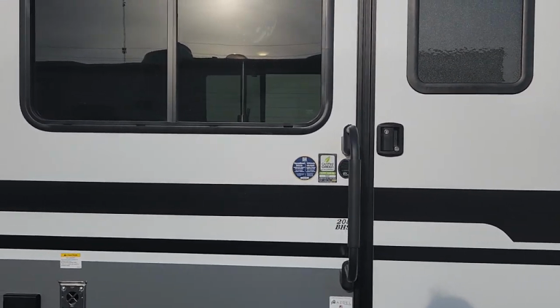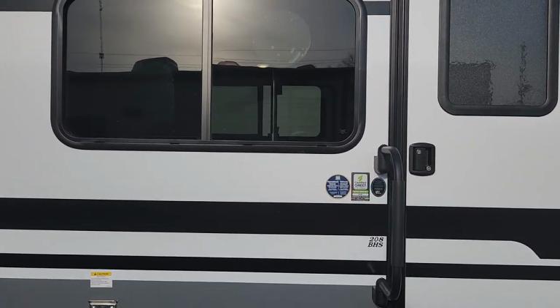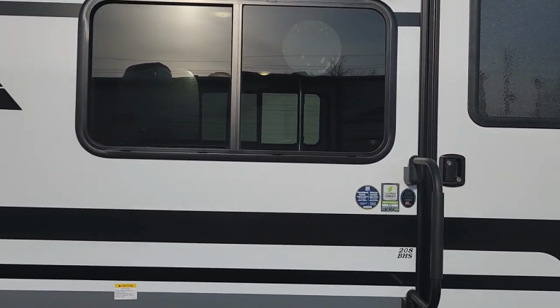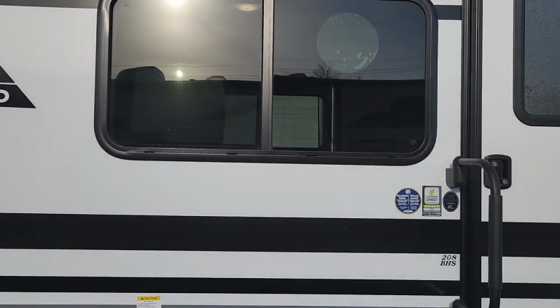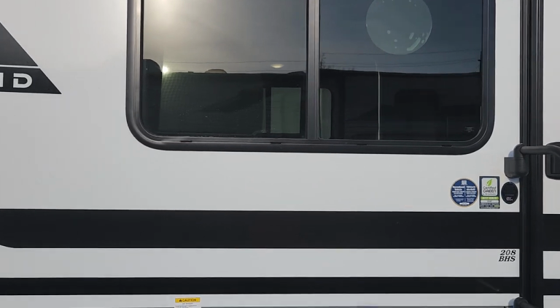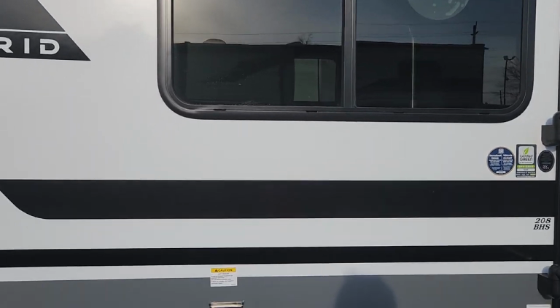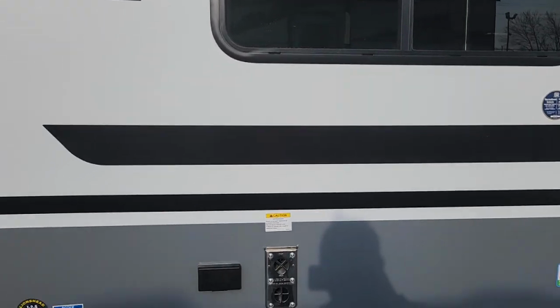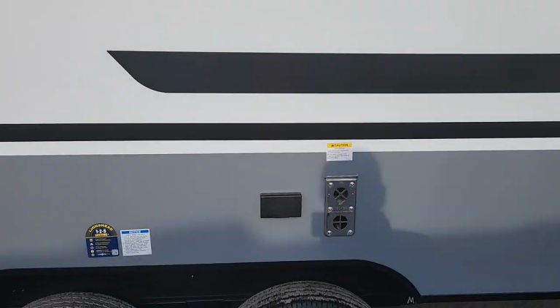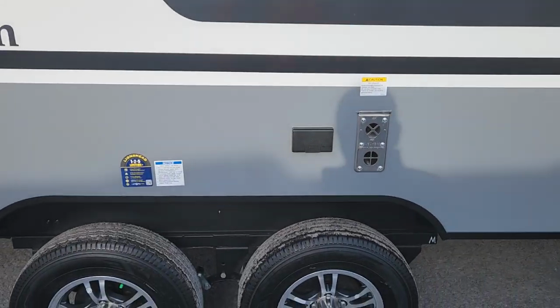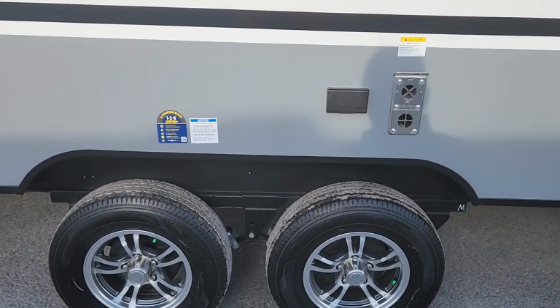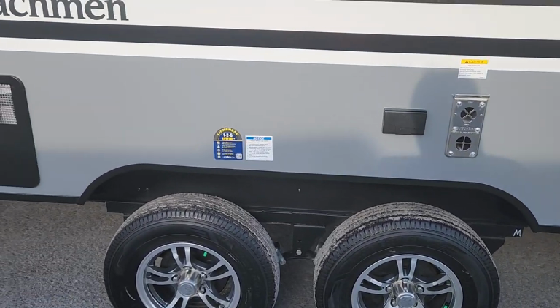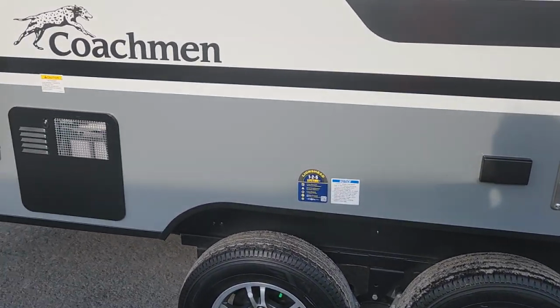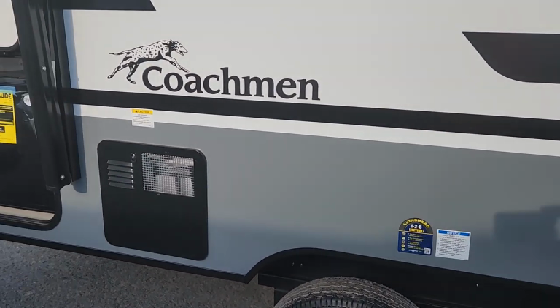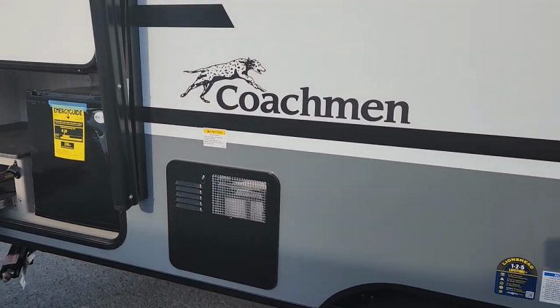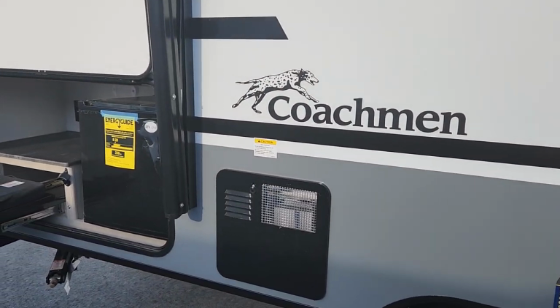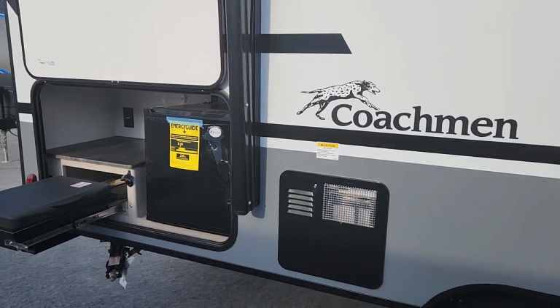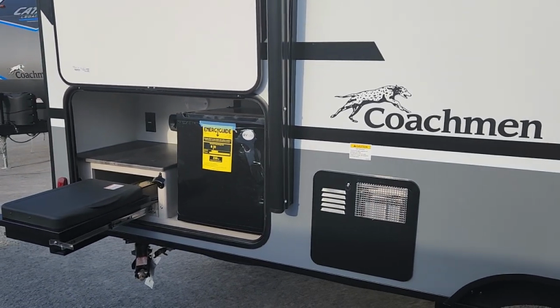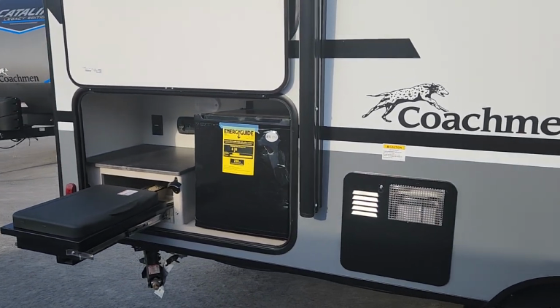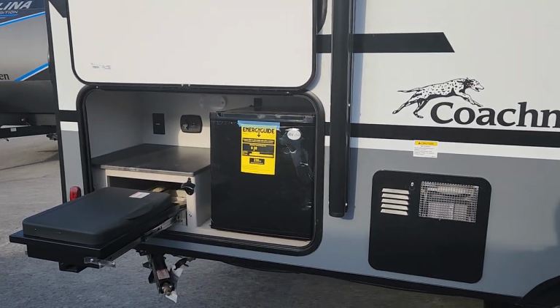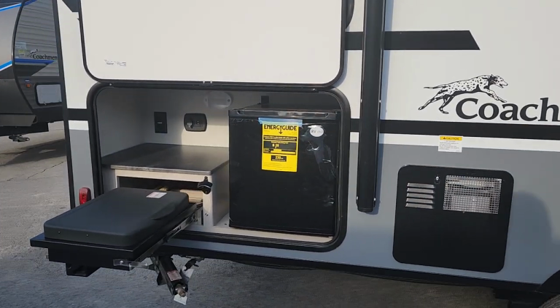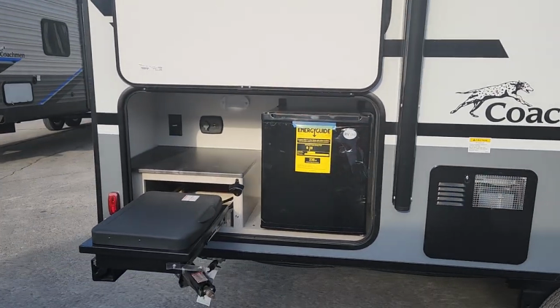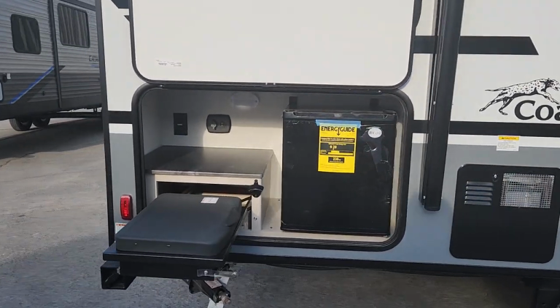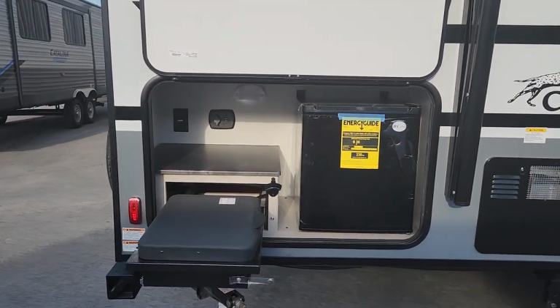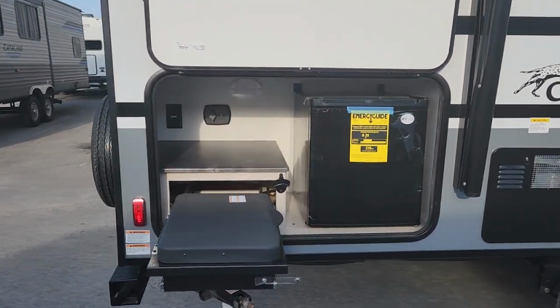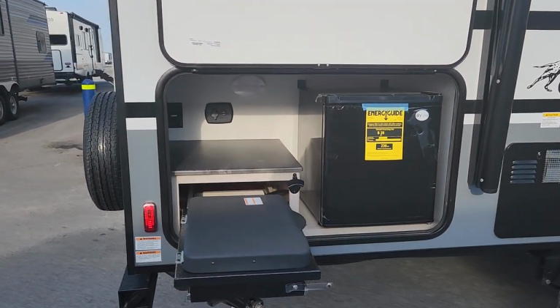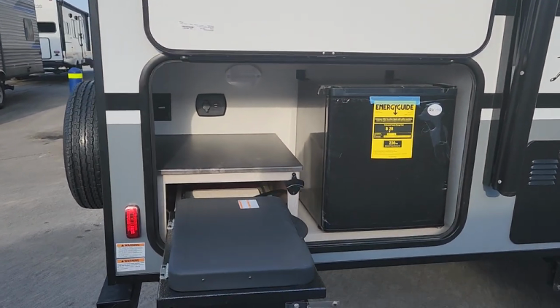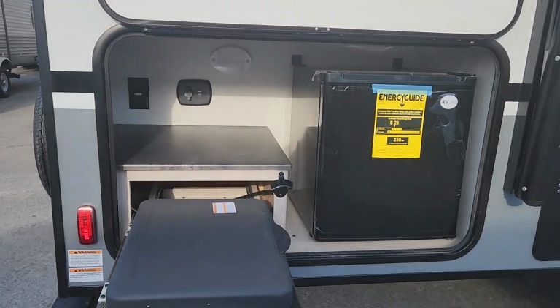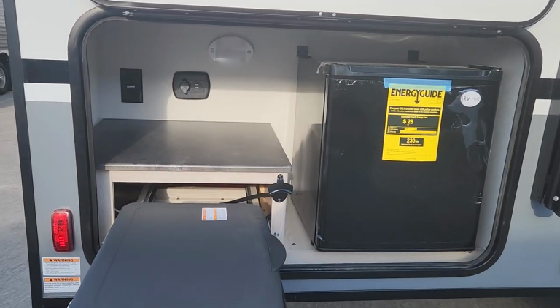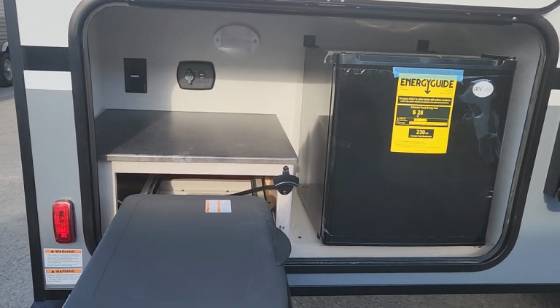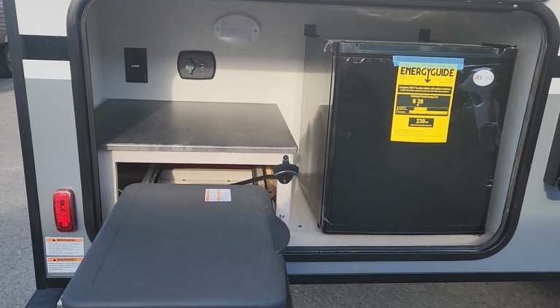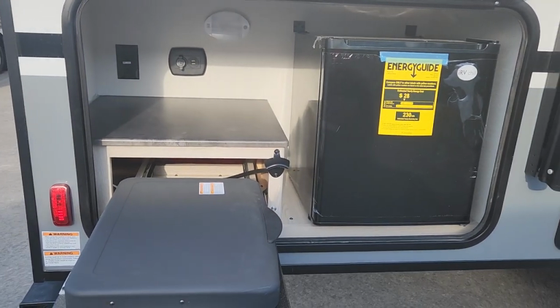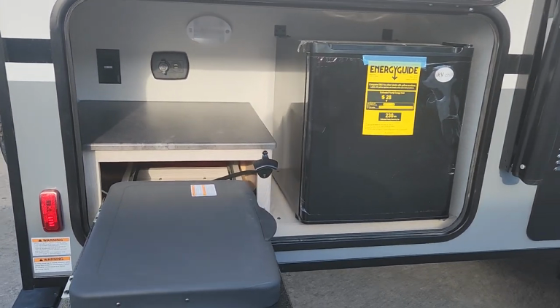Our grab handle is here, and we have extra large windows on both sides — same size windows. Here are our aluminum wheels. The hot water tank is easily located for winterization, right next to our awning. Then we've got our full outside kitchen with more USB connectivity, 12-volt connections, and a two-burner stove.